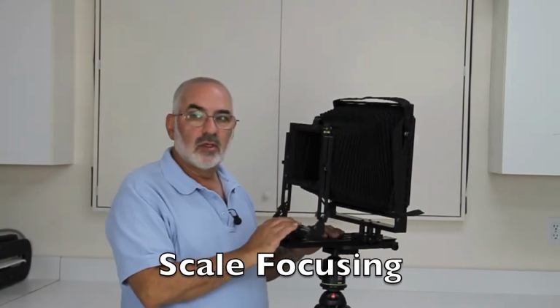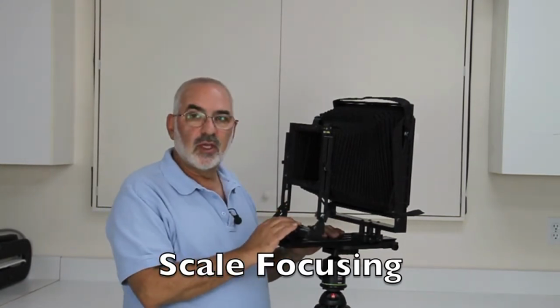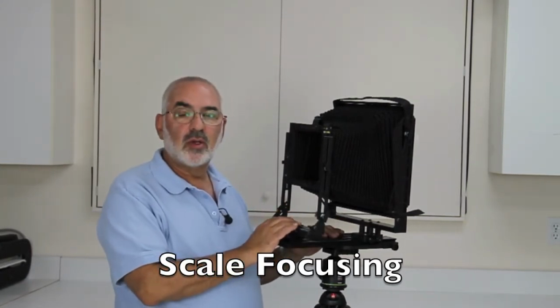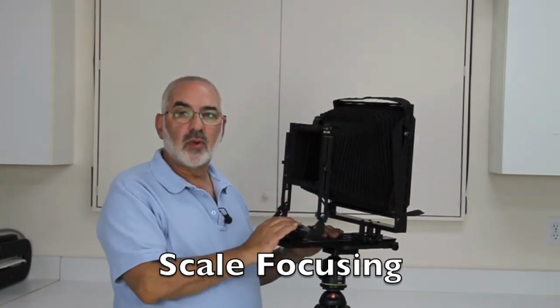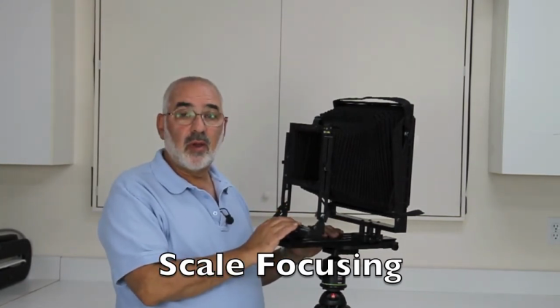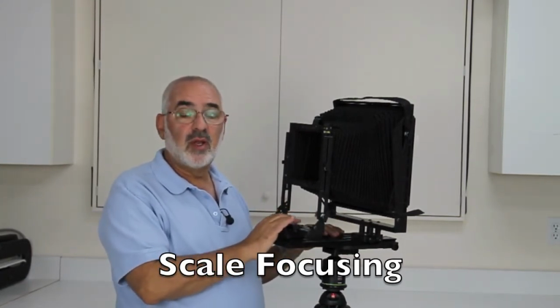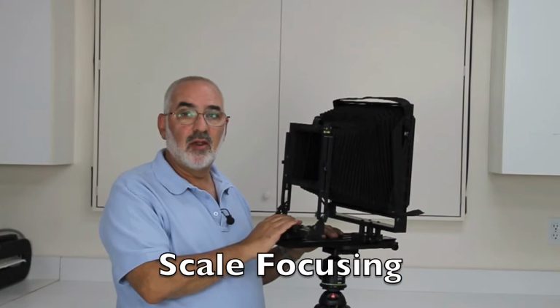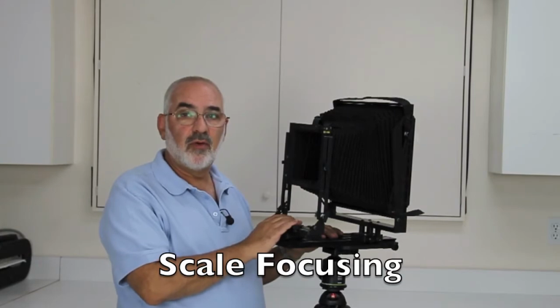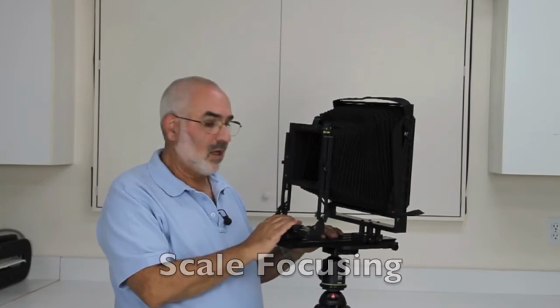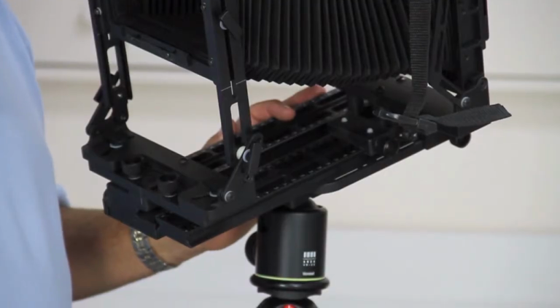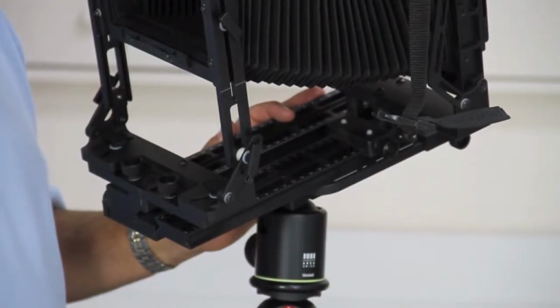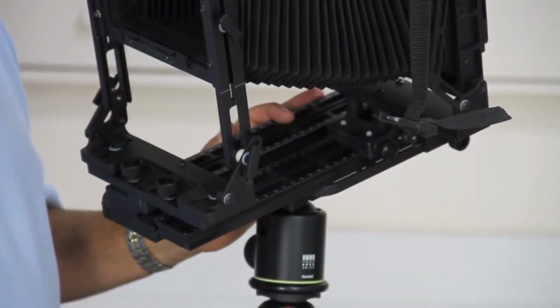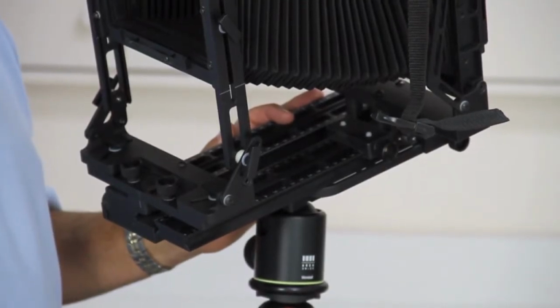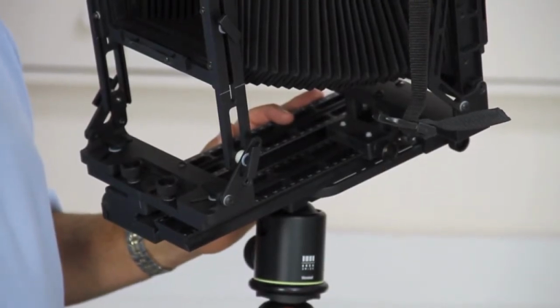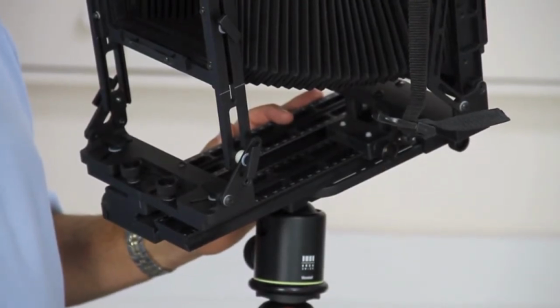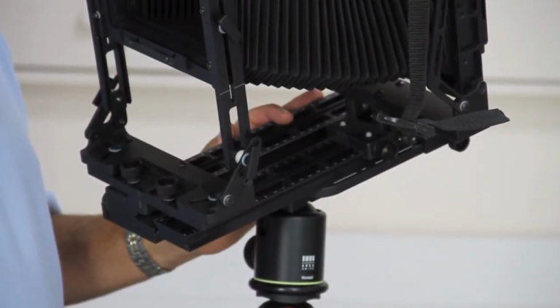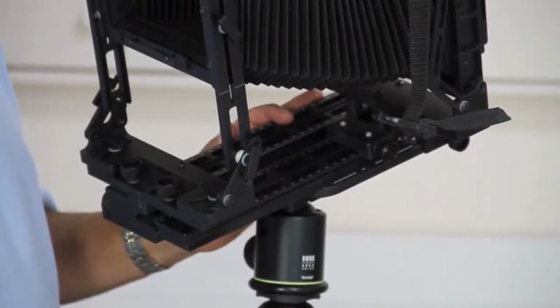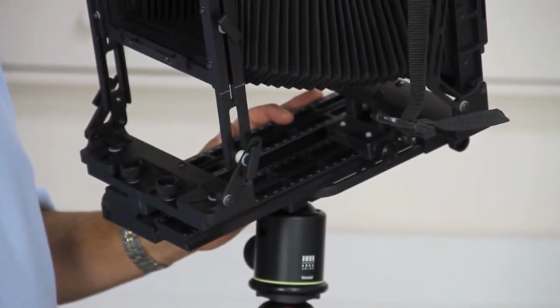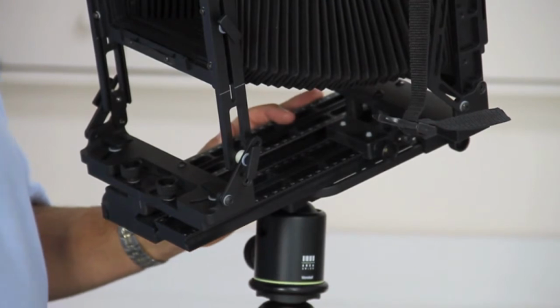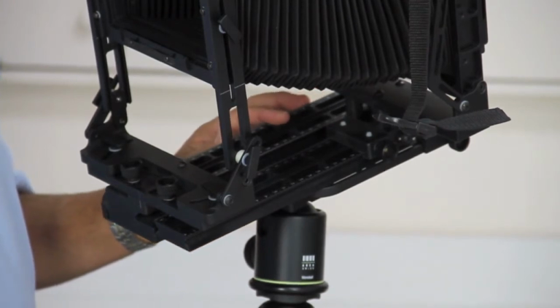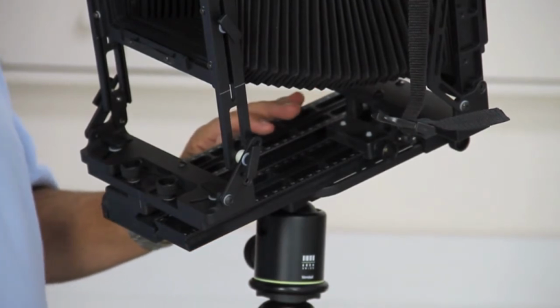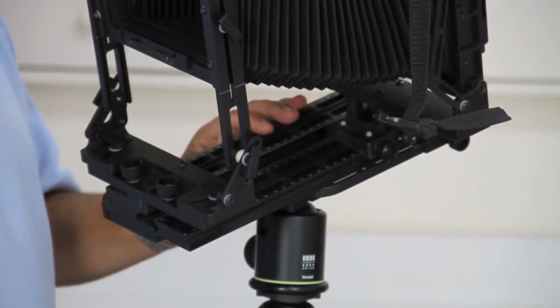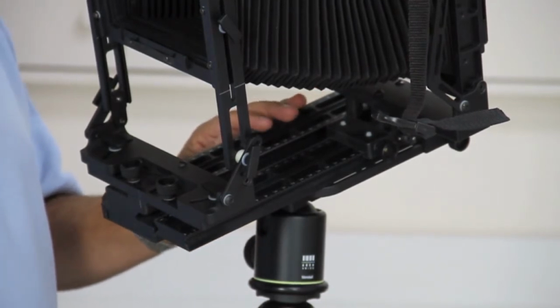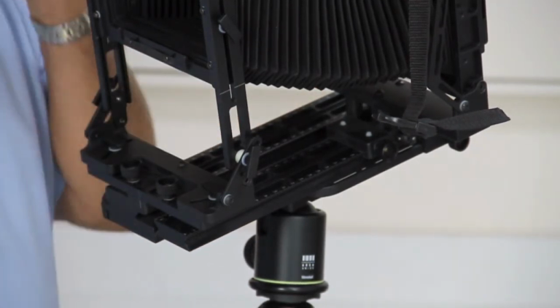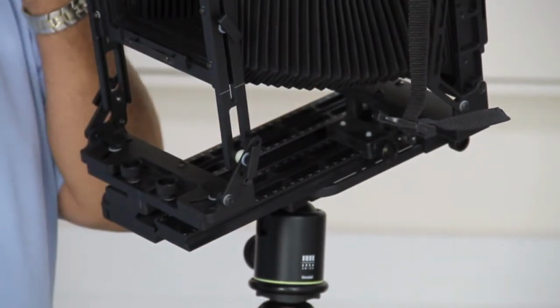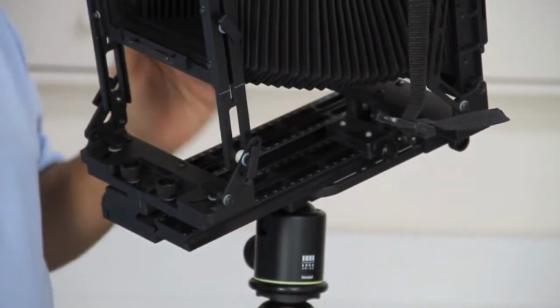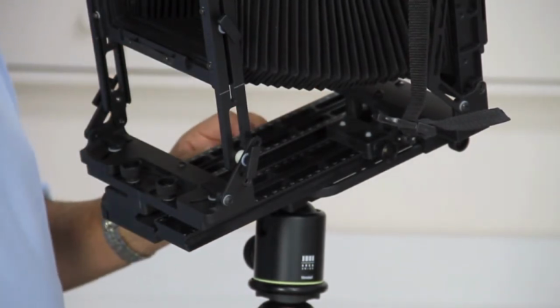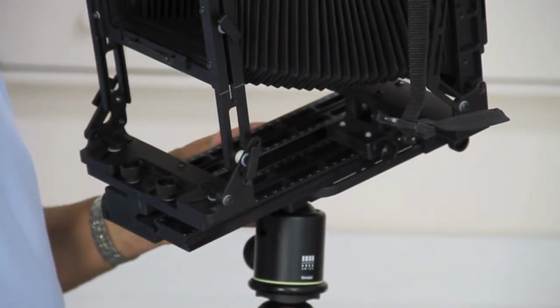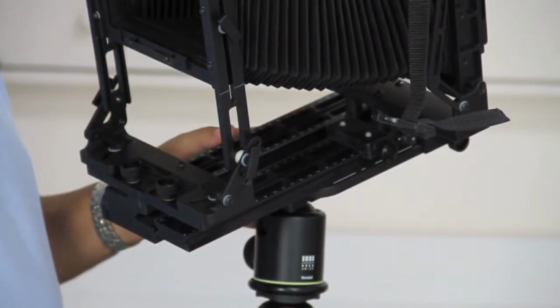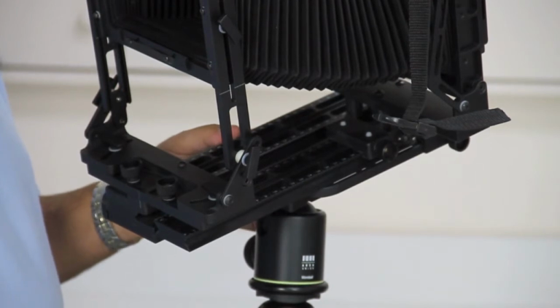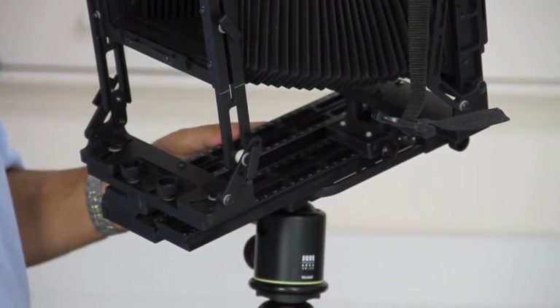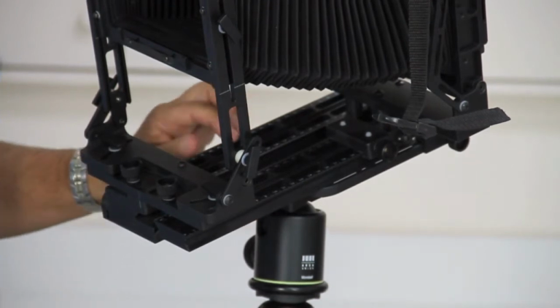The first thing I want to show you is what I've talked about before — near-far focusing. The first tip is what I call scale focusing, and it's very simple to do. Wearing glasses and trifocals, it's a lot easier for me to do.